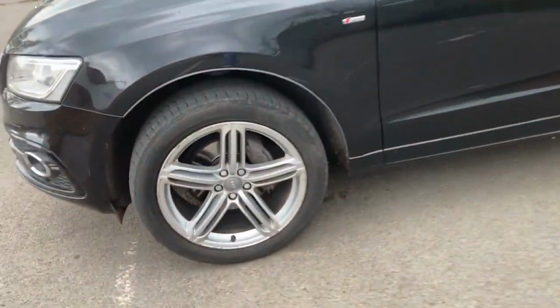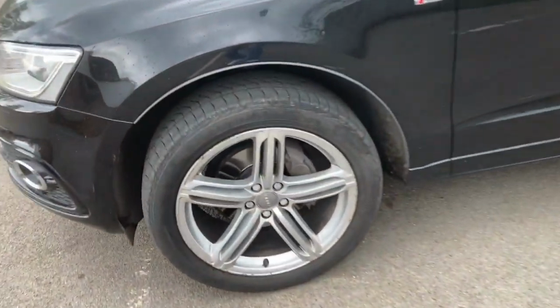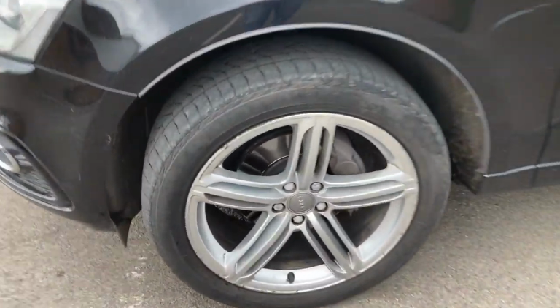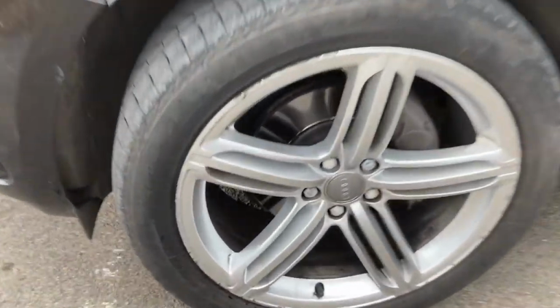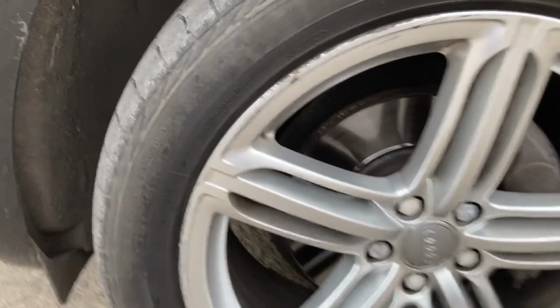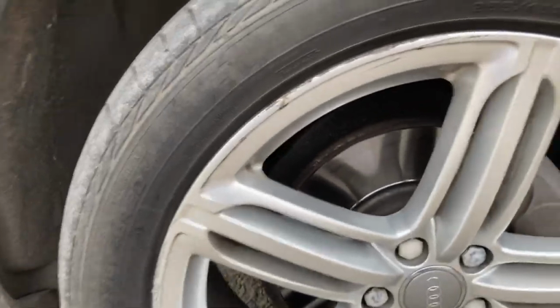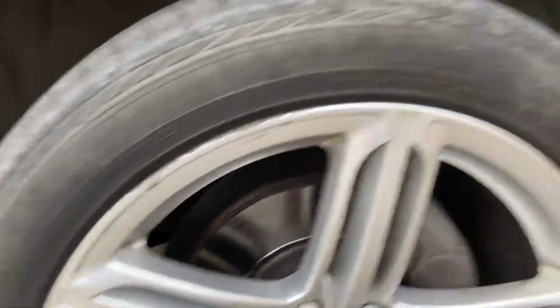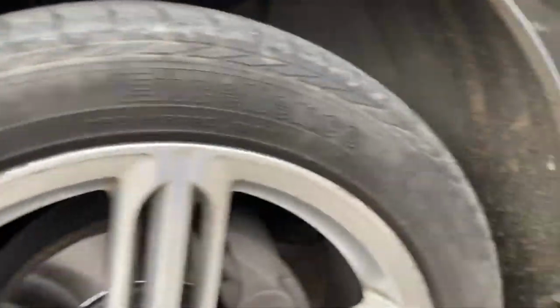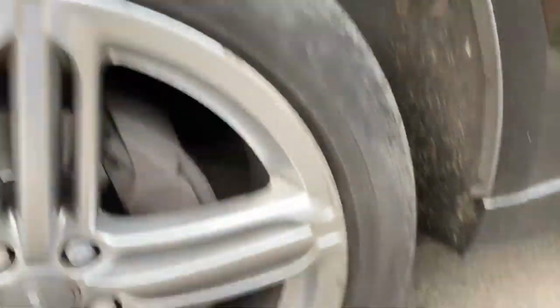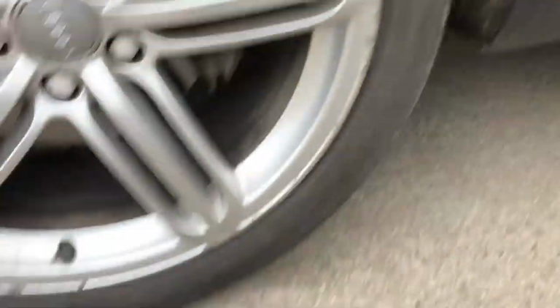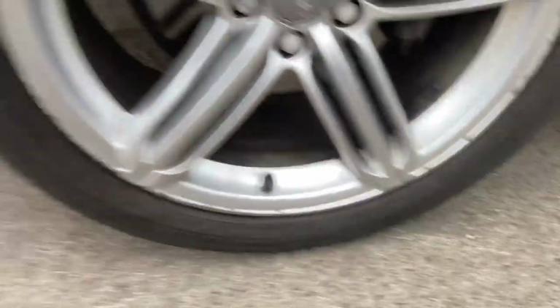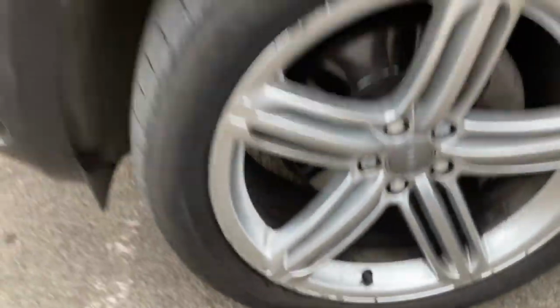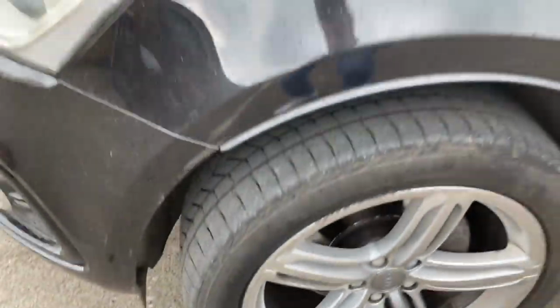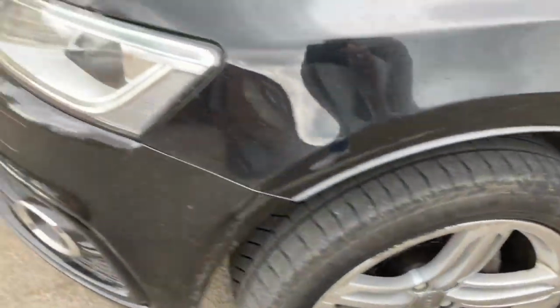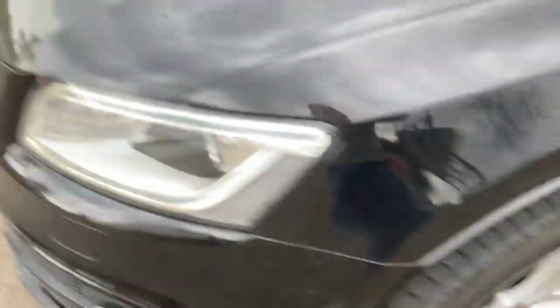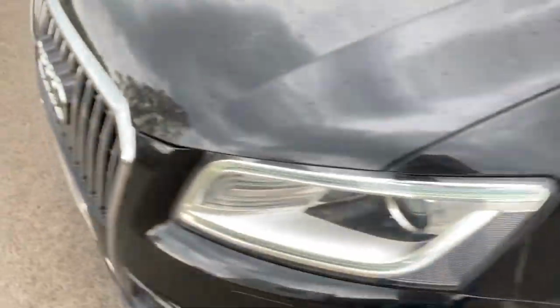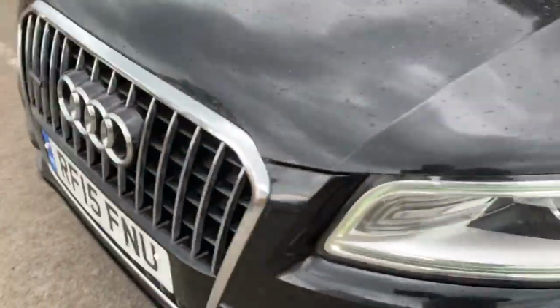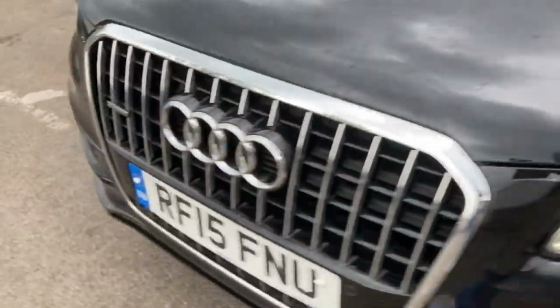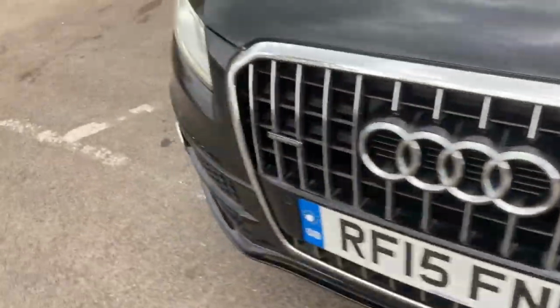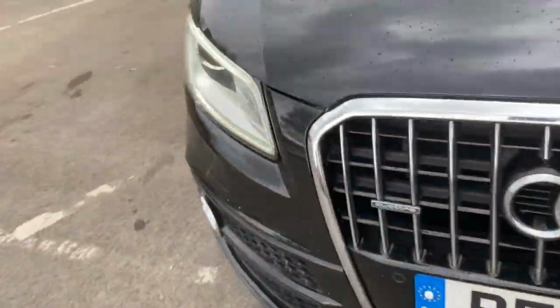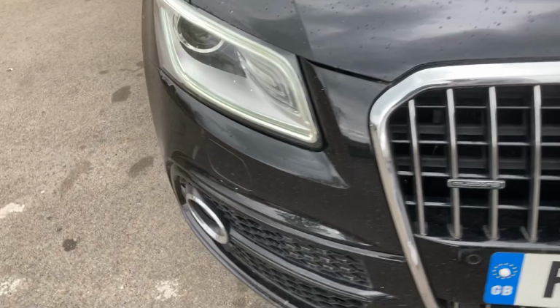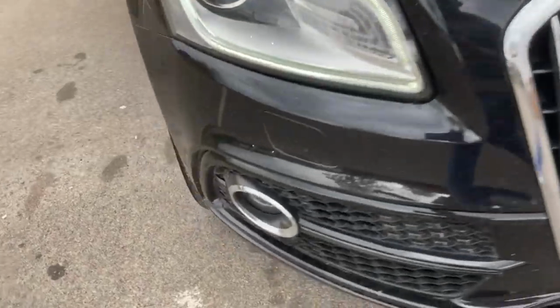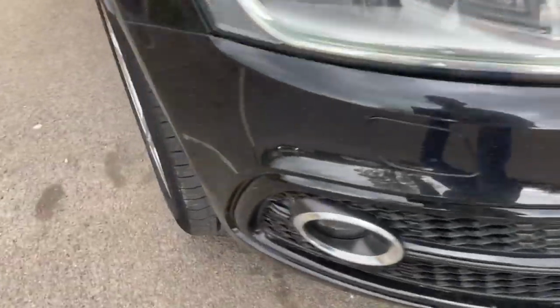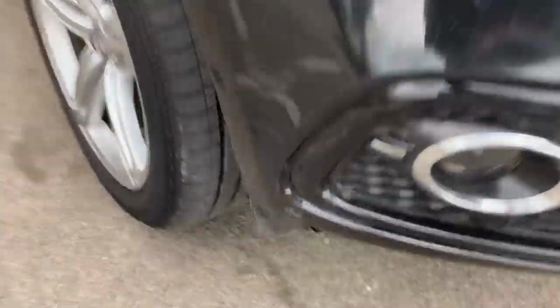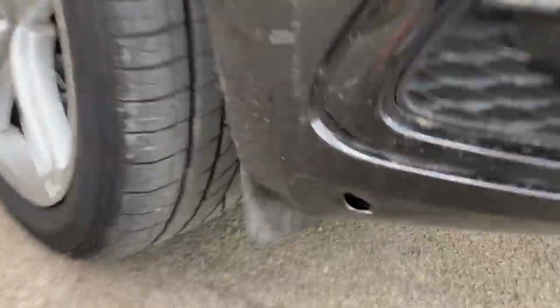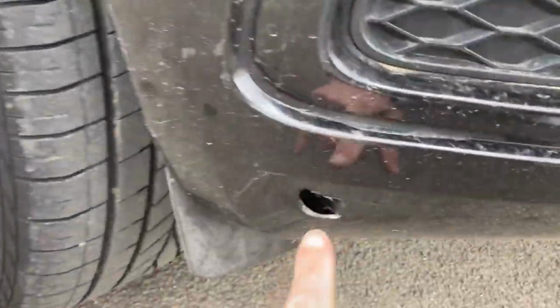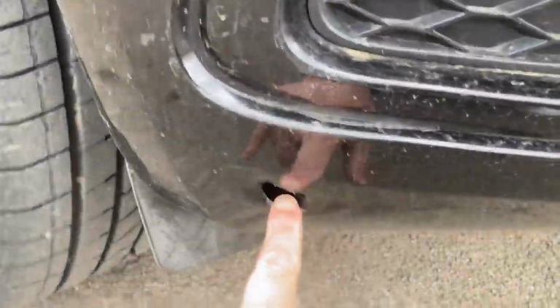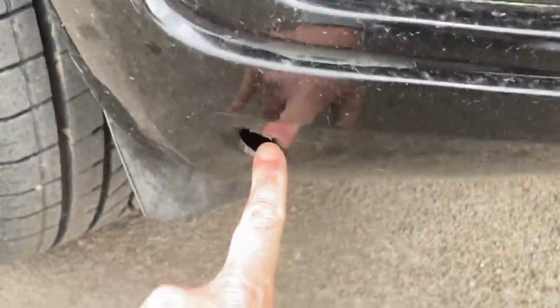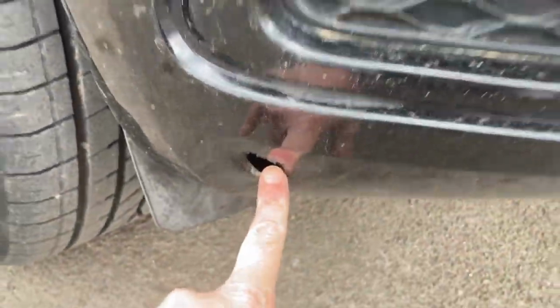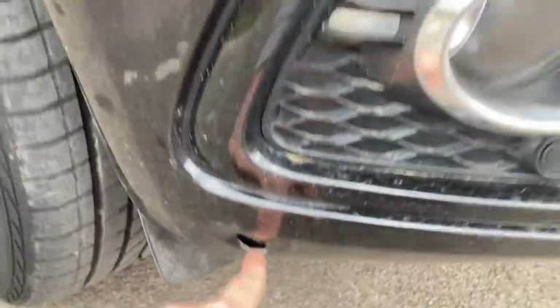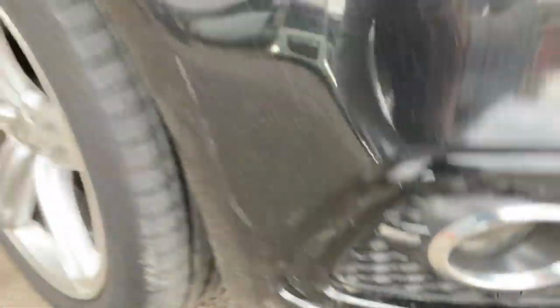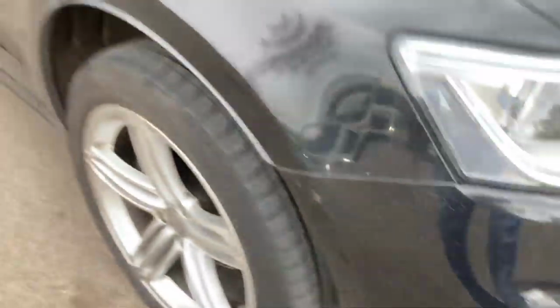It's got 20-inch alloys on it, a little bit curbed on the front. There's a small hole in the bottom of the bumper here — that was also there when I bought it.